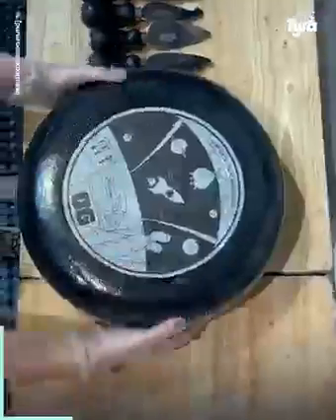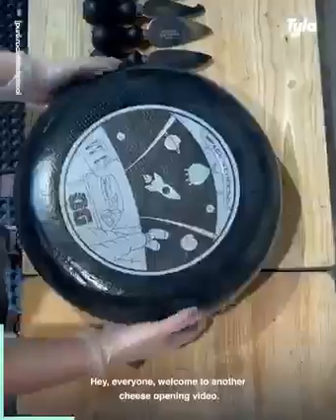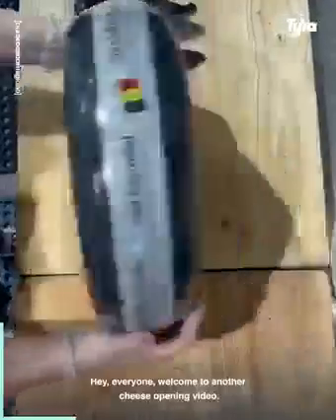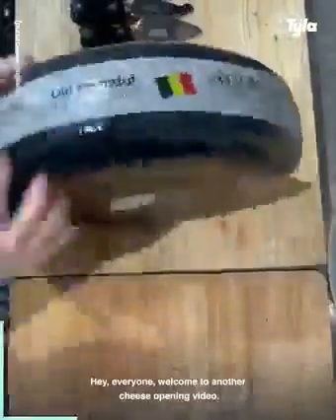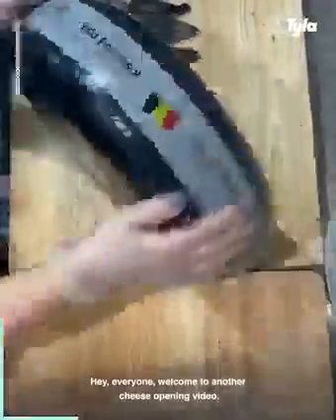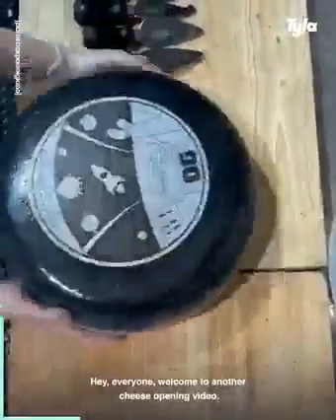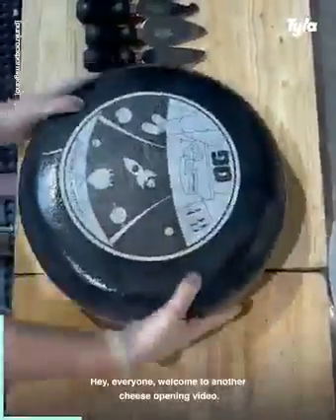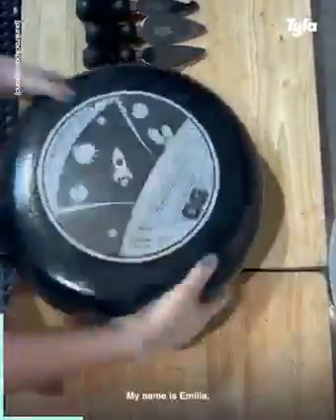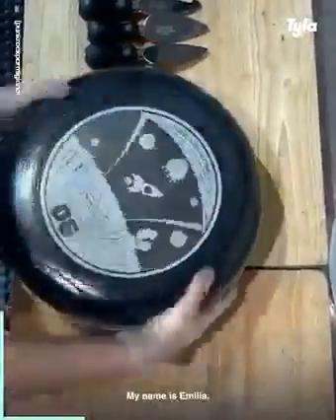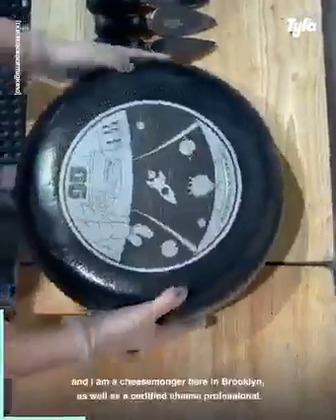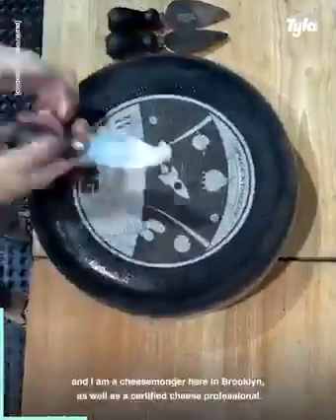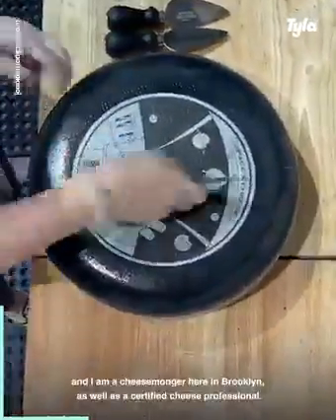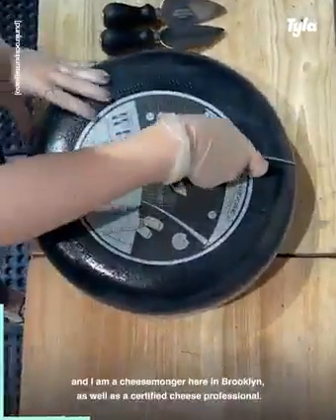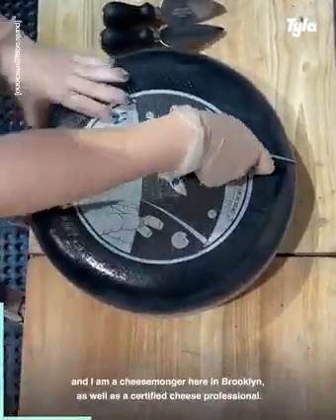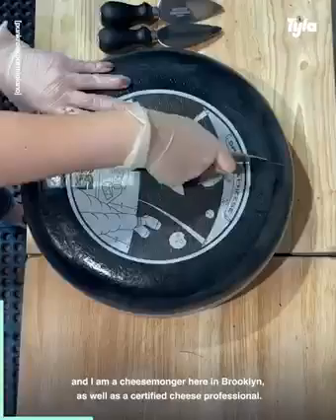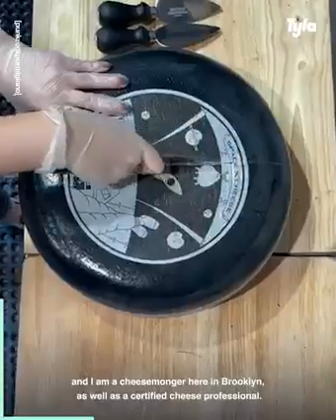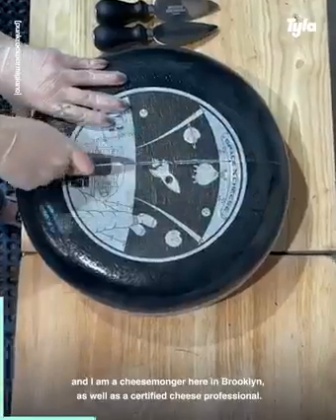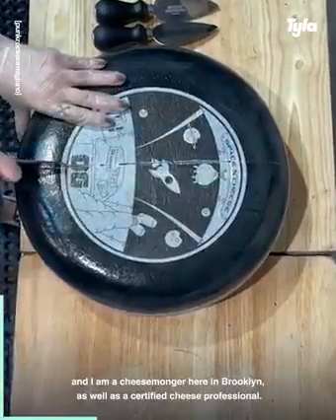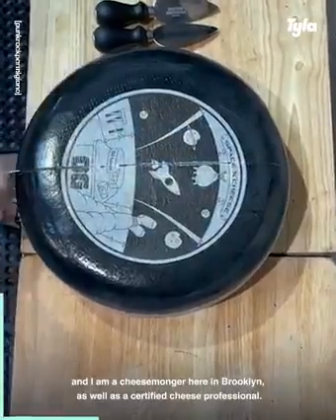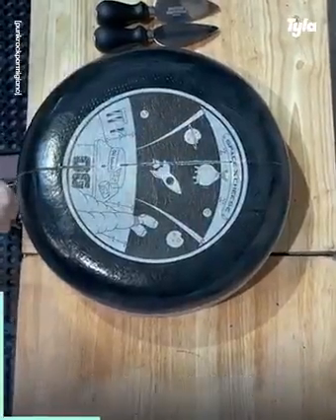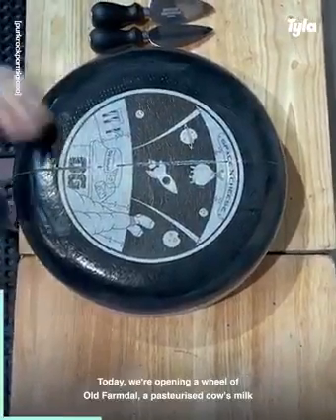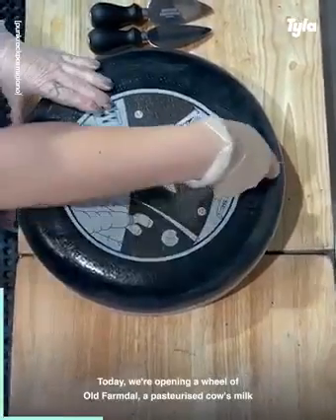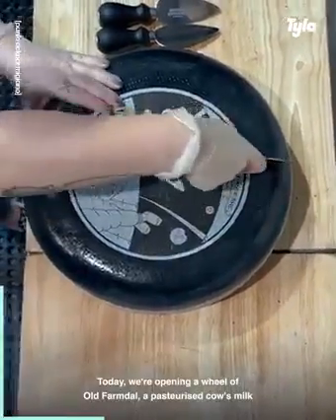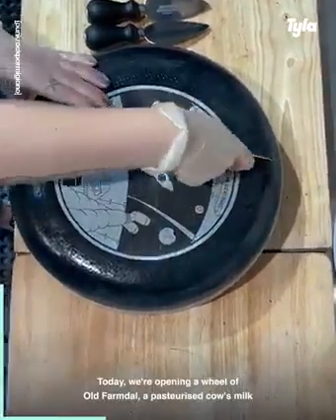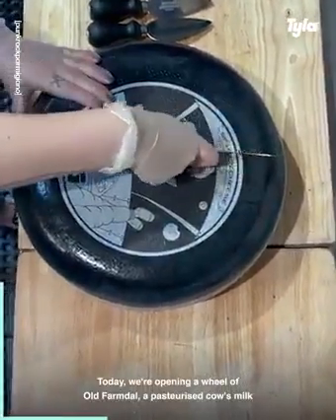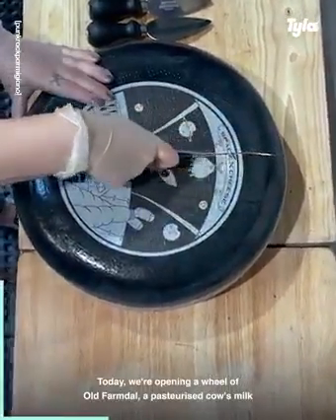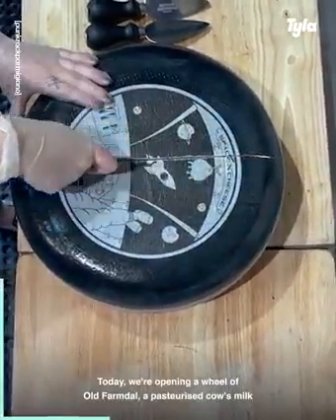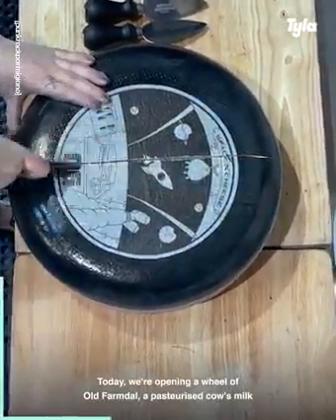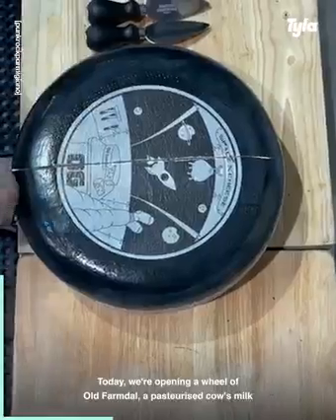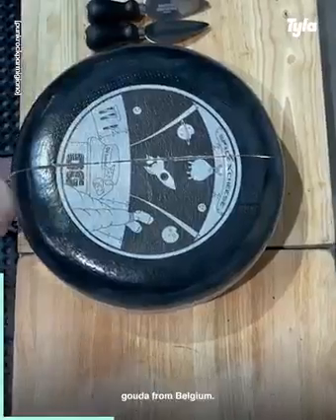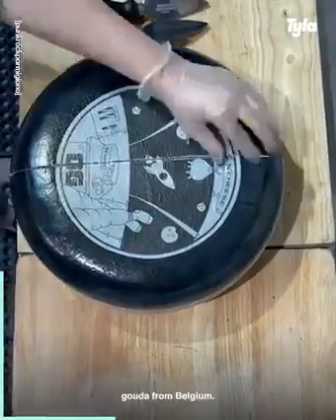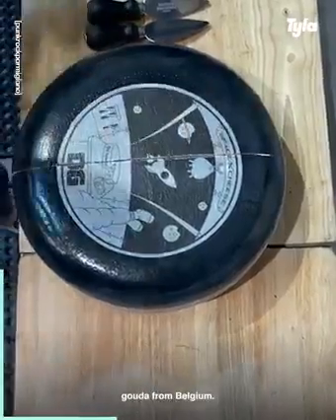Hey everyone, welcome to another cheese opening video. My name is Amelia and I am a cheesemonger here in Brooklyn as well as a certified cheese professional. Today we're opening a wheel of Old Farm Dalt, a pasteurized cow's milk gouda from Belgium.